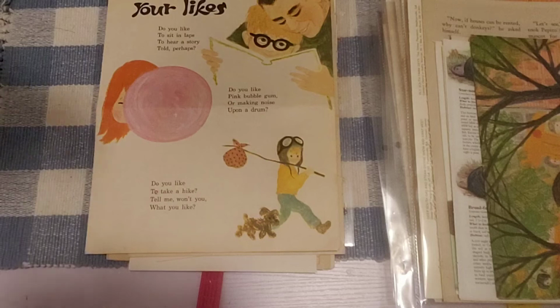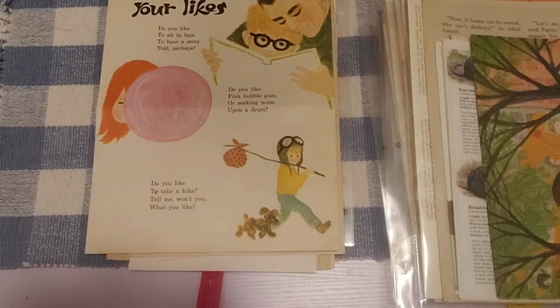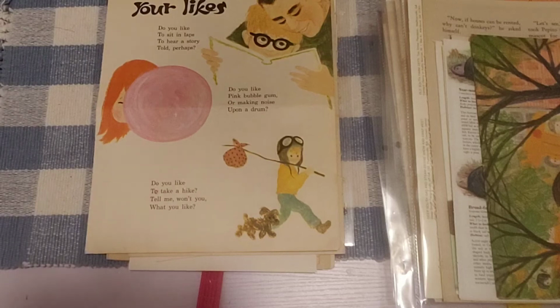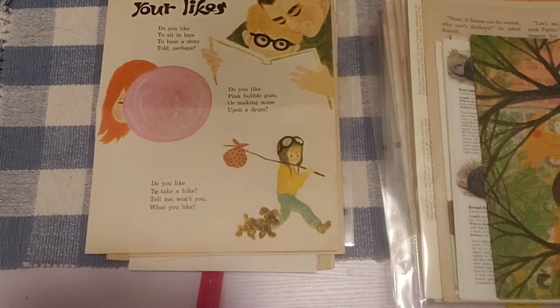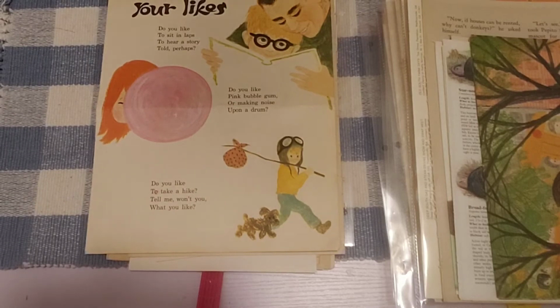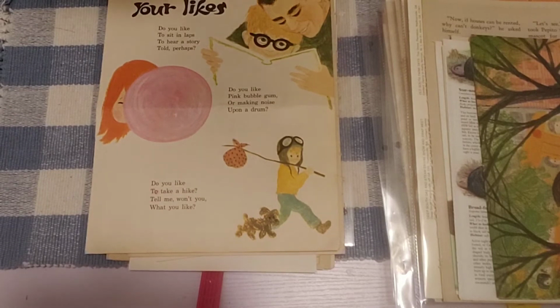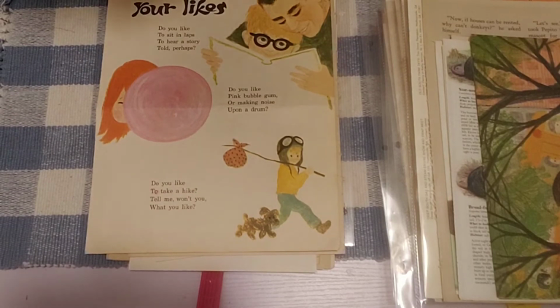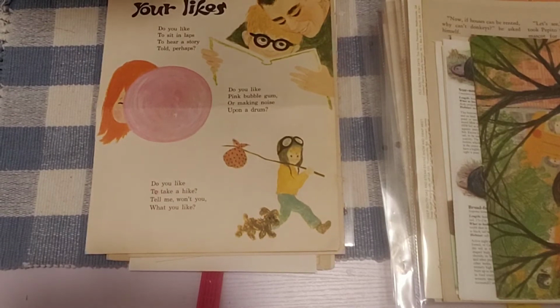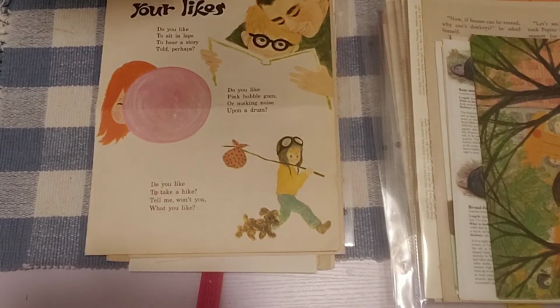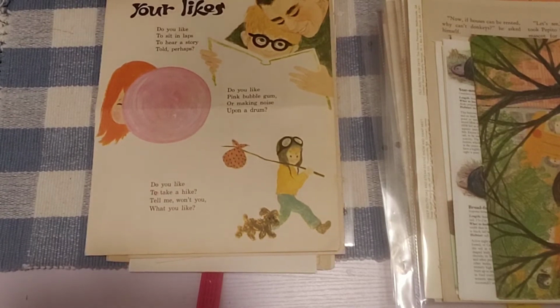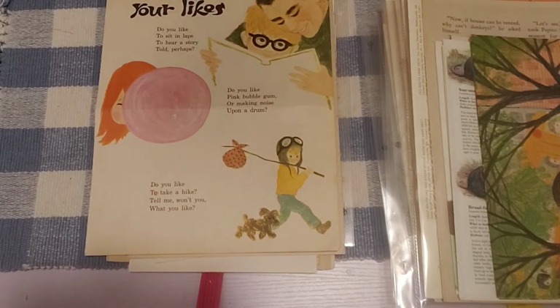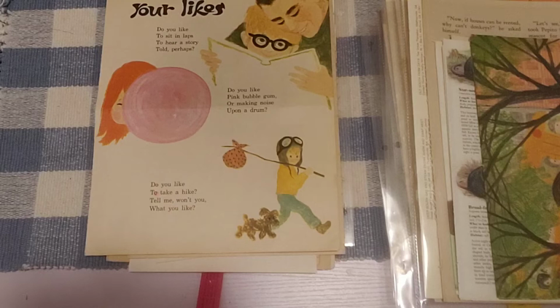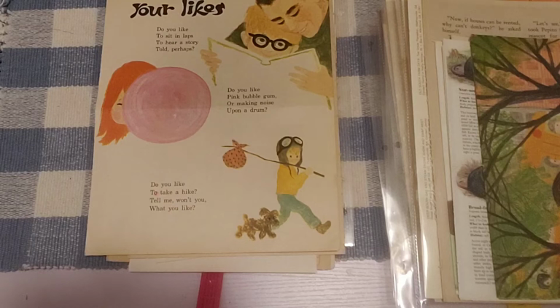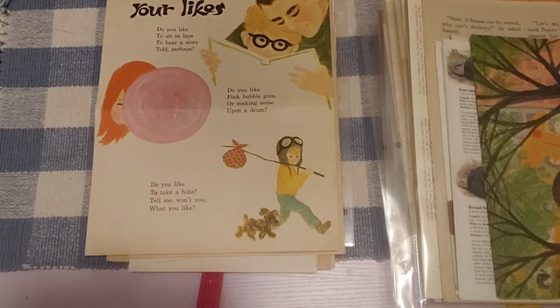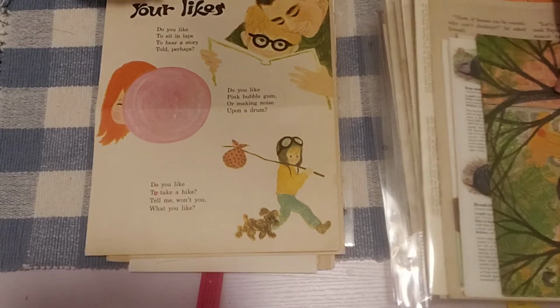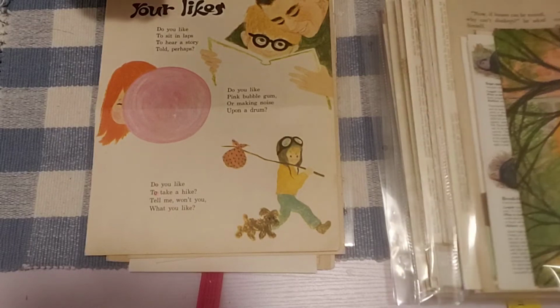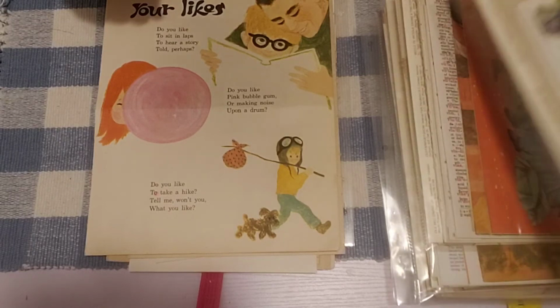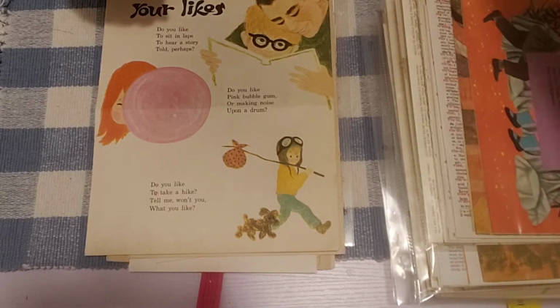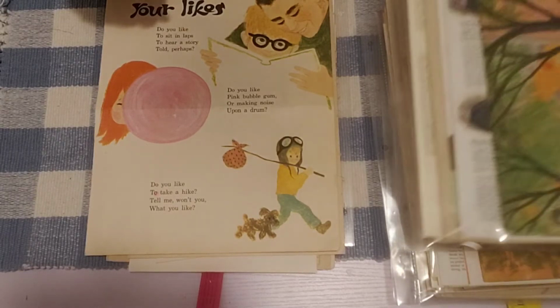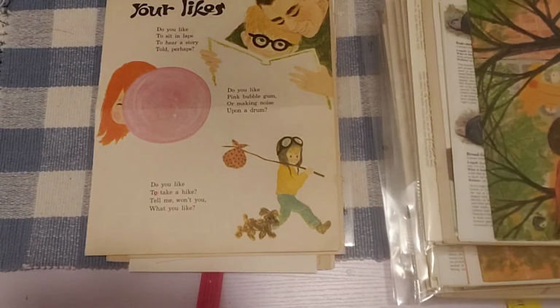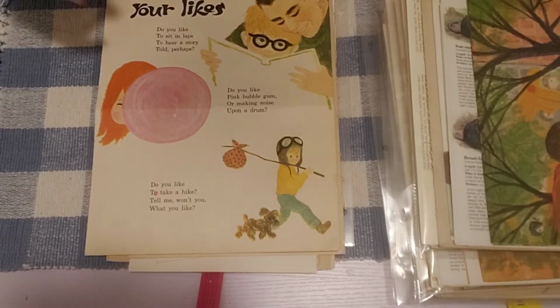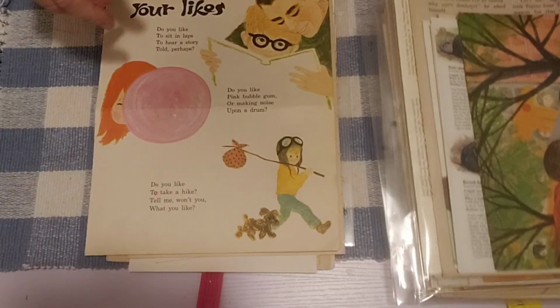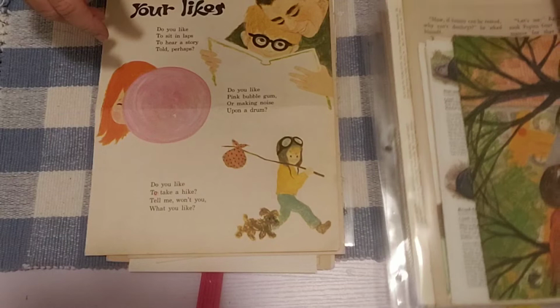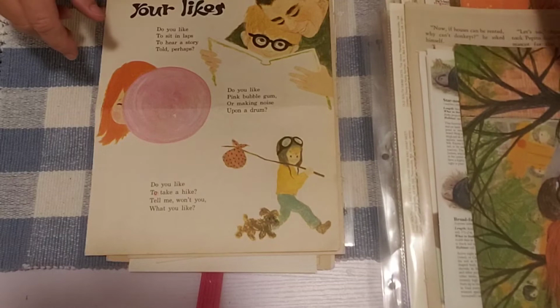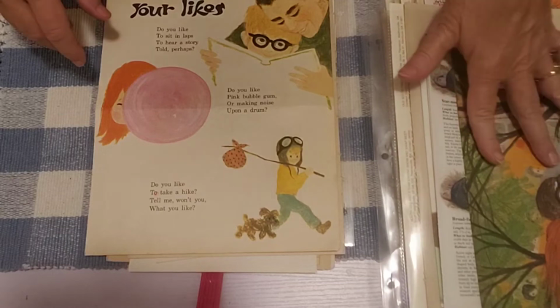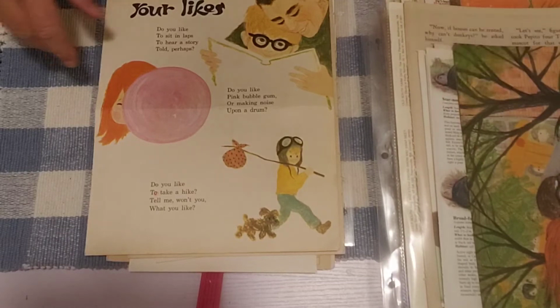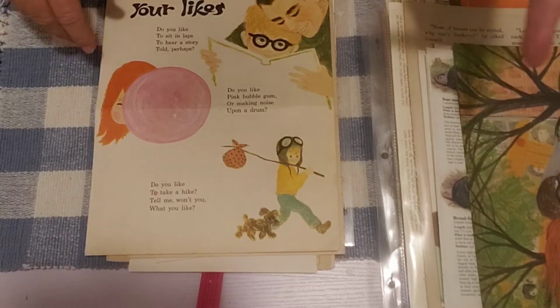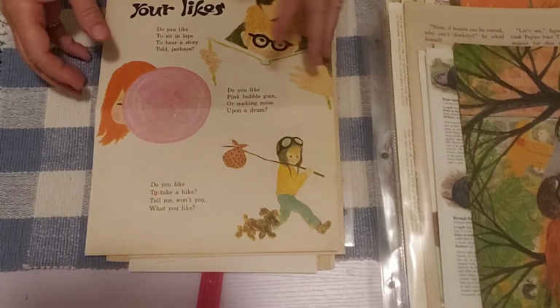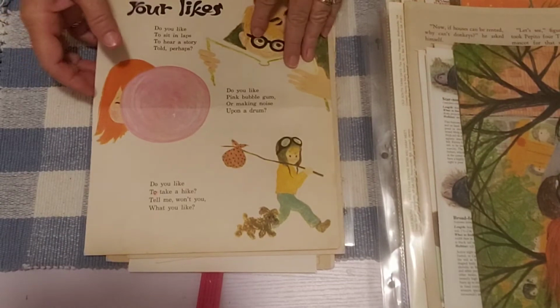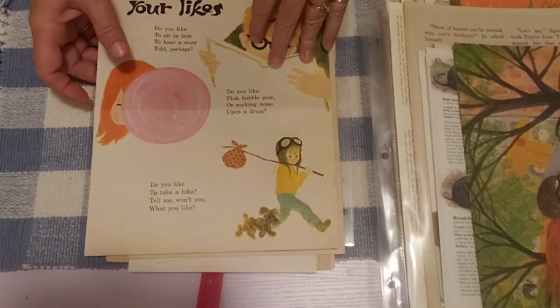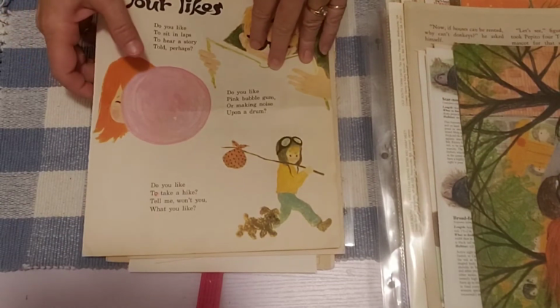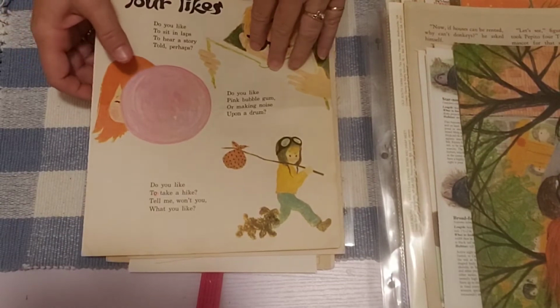Hello friends, this is Sherry from Turquoise Dreaming. How's everyone doing today? It's morning. Before work, I'm coming to you with these book page bundles because I've just listed them in my shop.